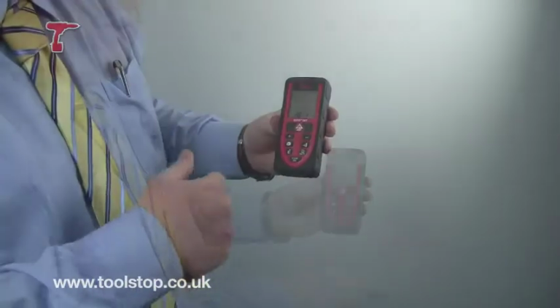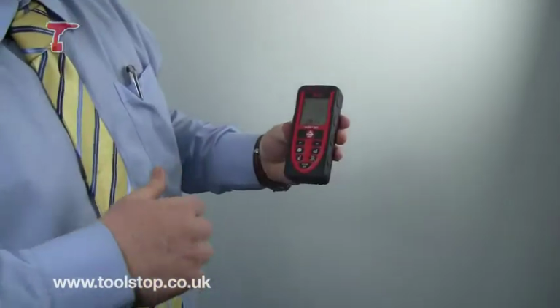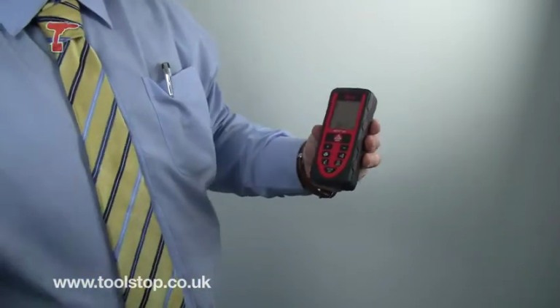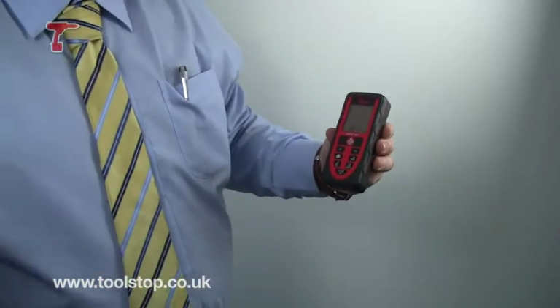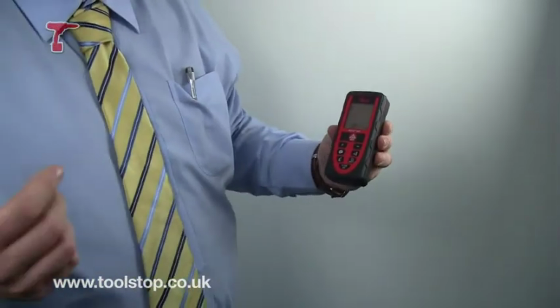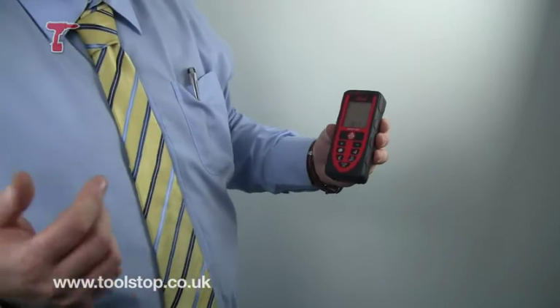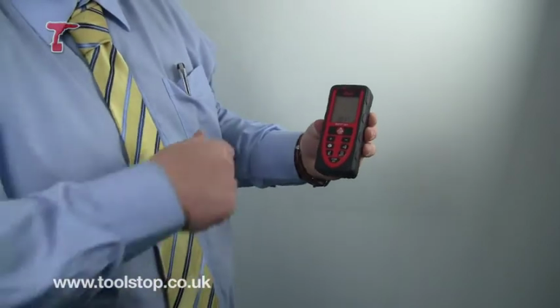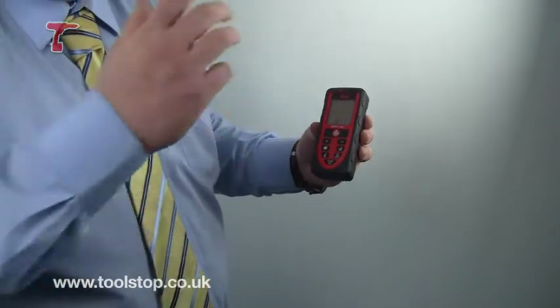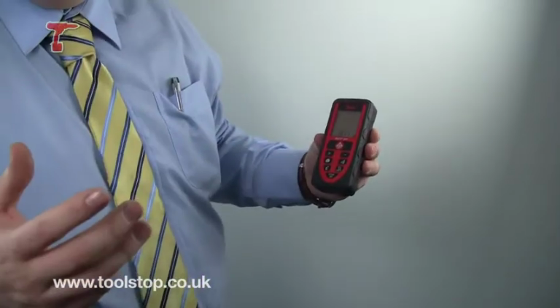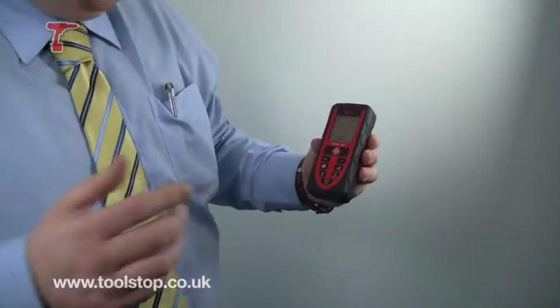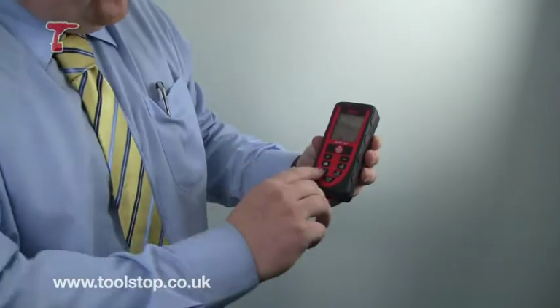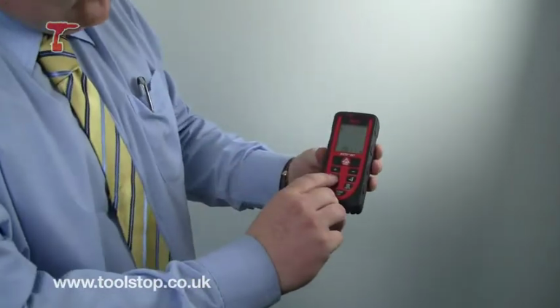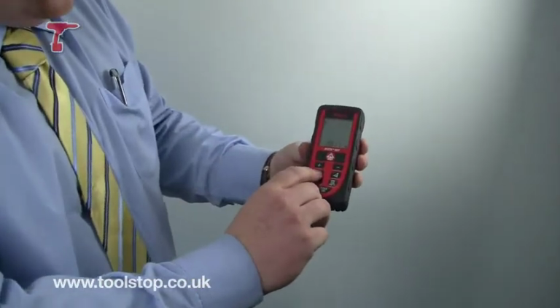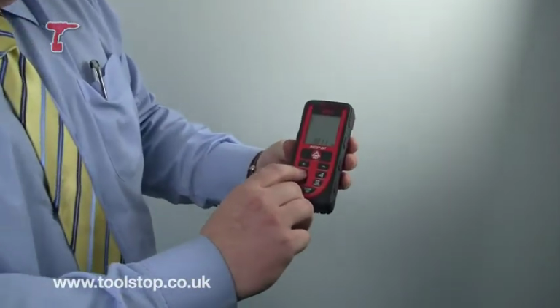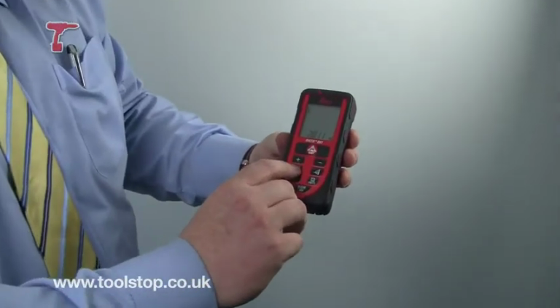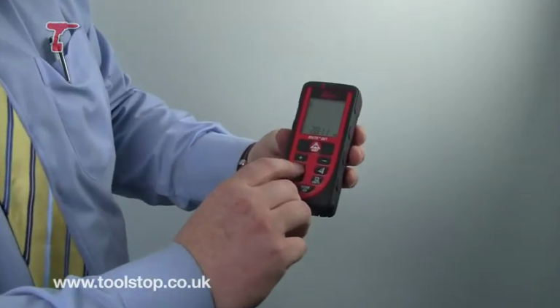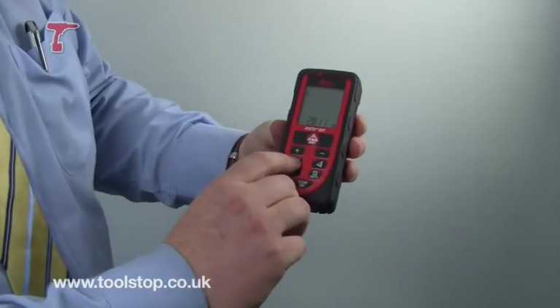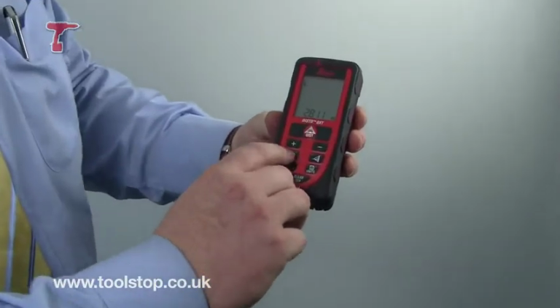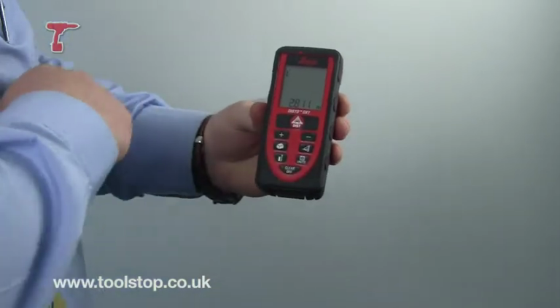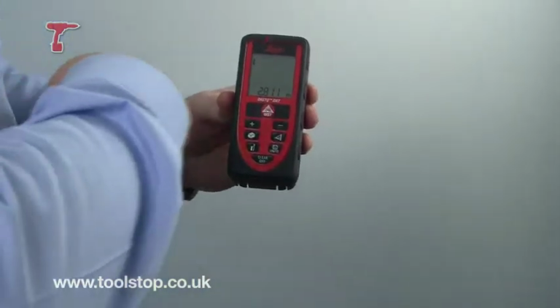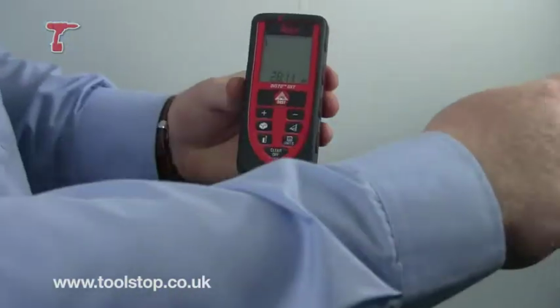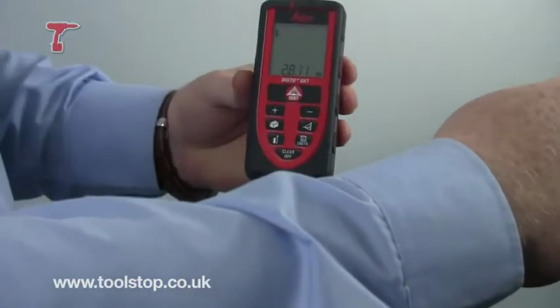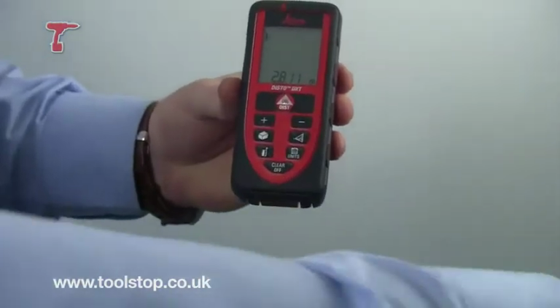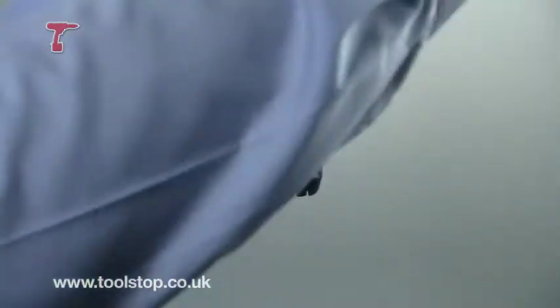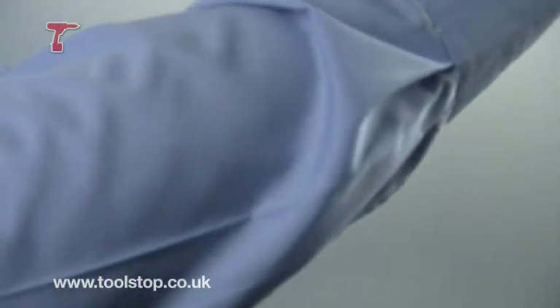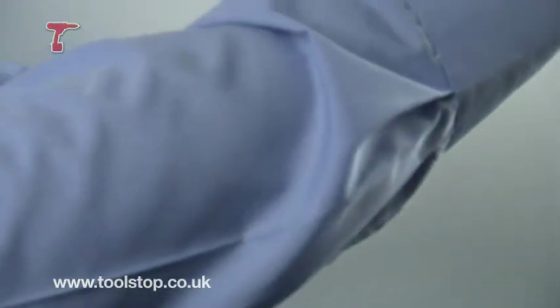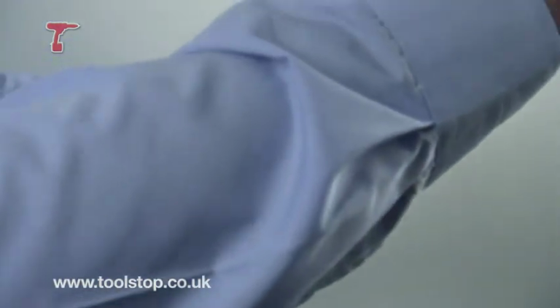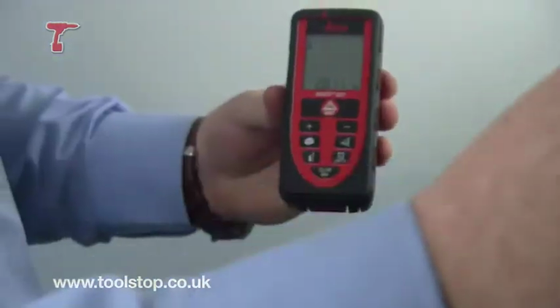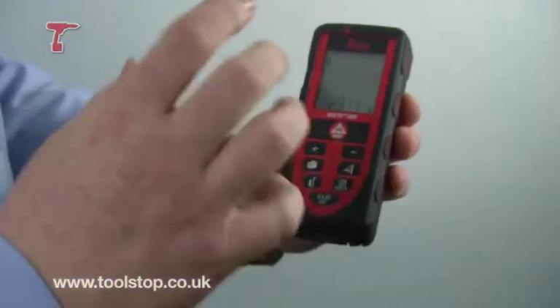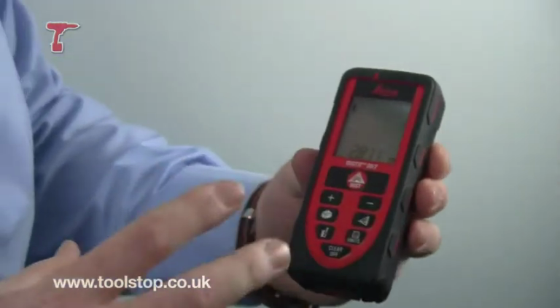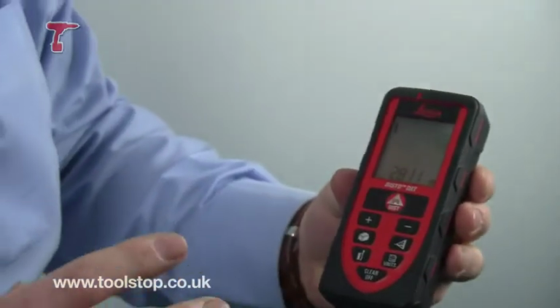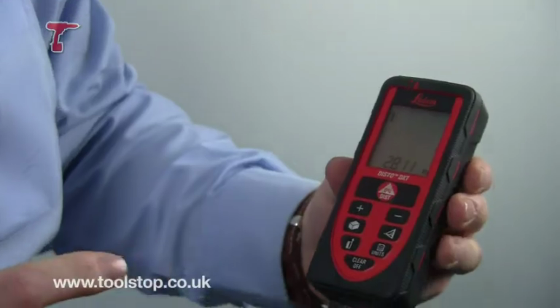Also, for estimators who want to see the size of the room, you can use this button for the cube meterage. So you would obviously do the length, the breadth and the width, and that would give you the volume of the room.